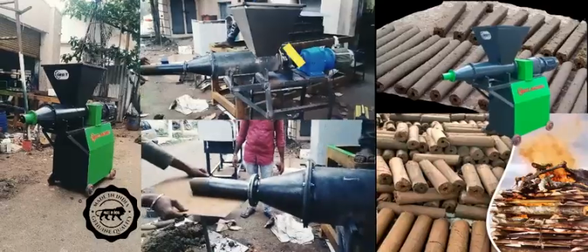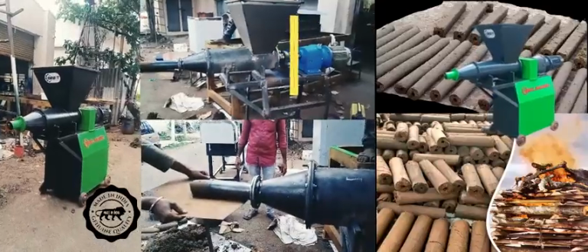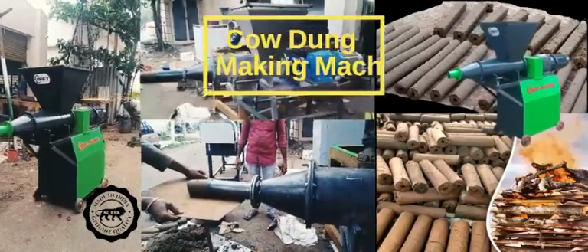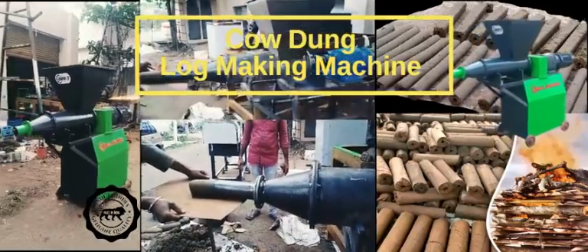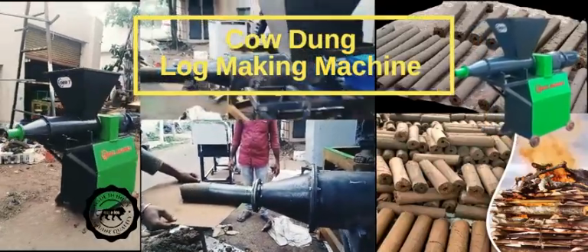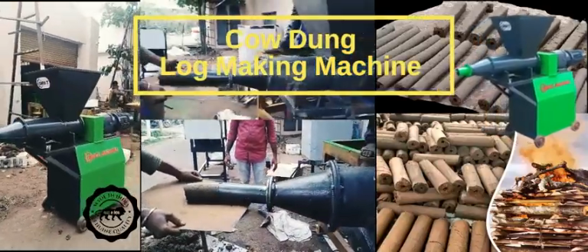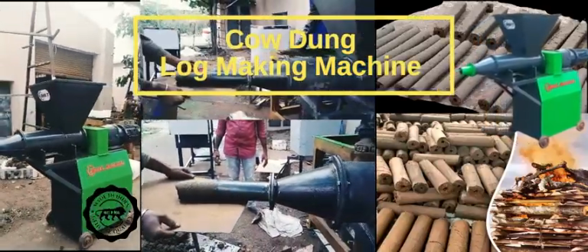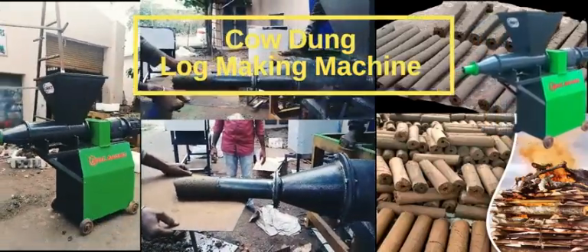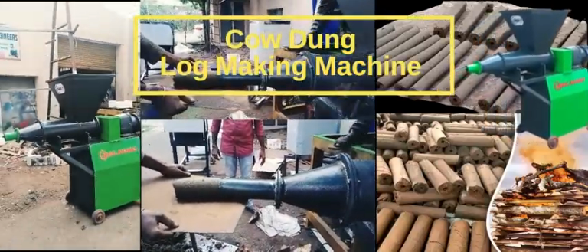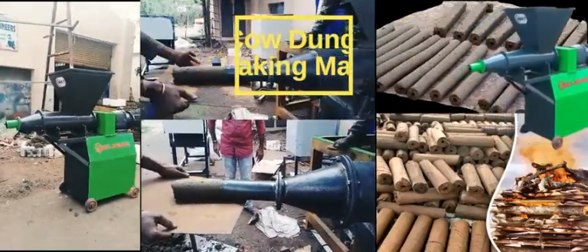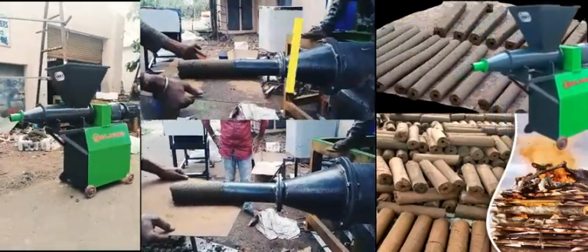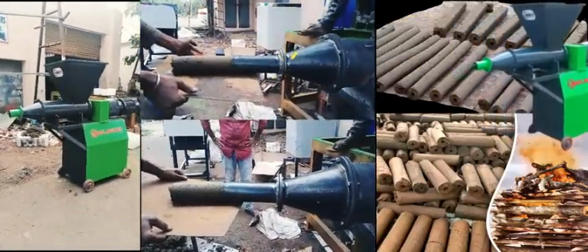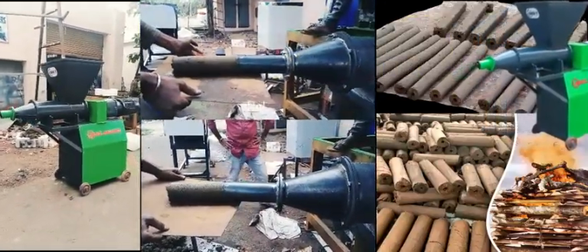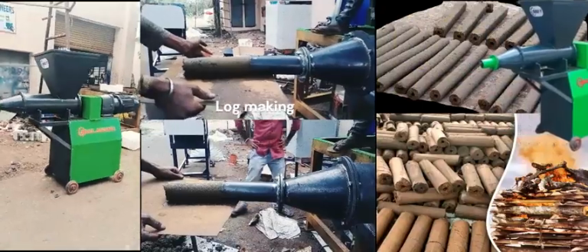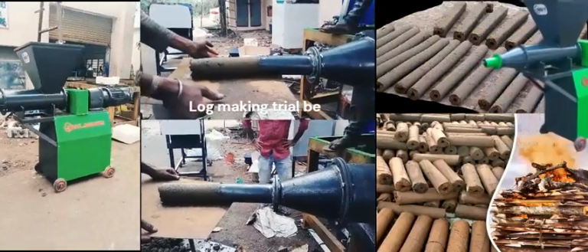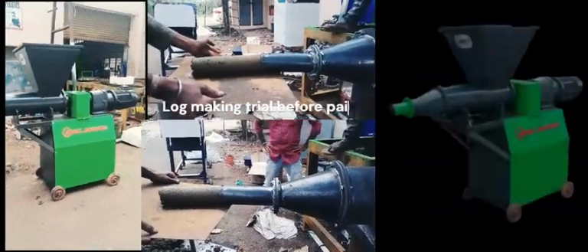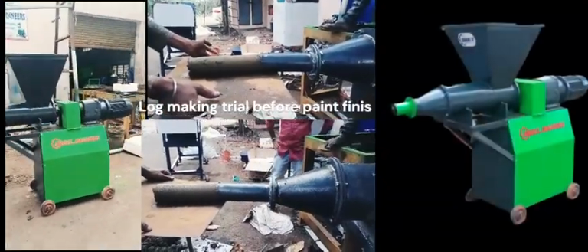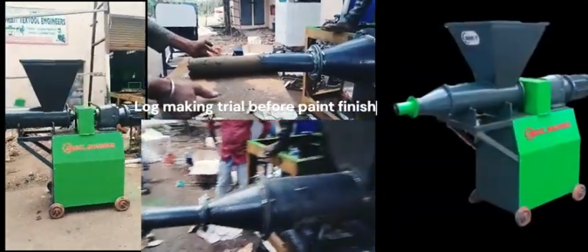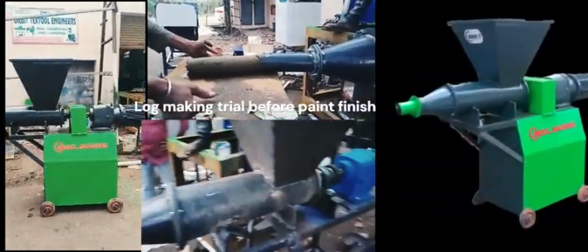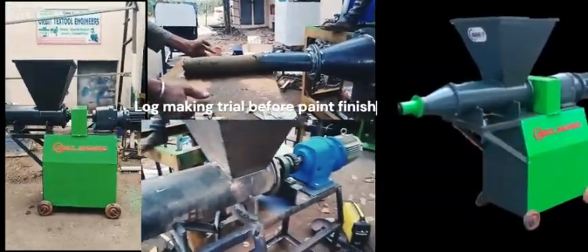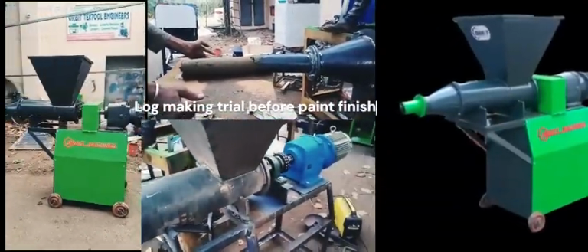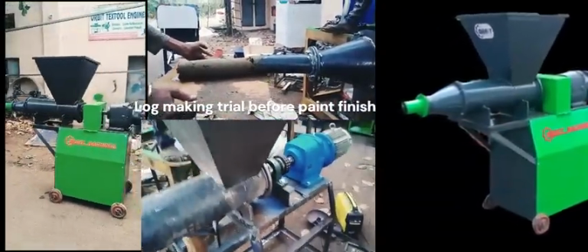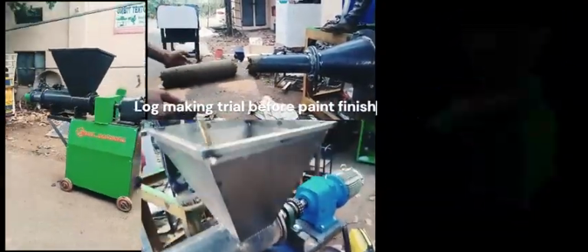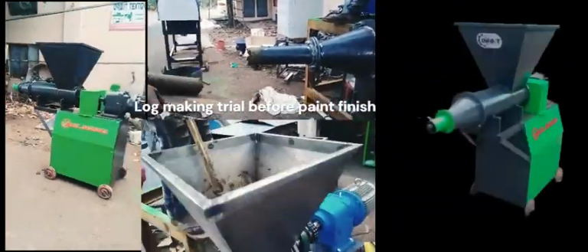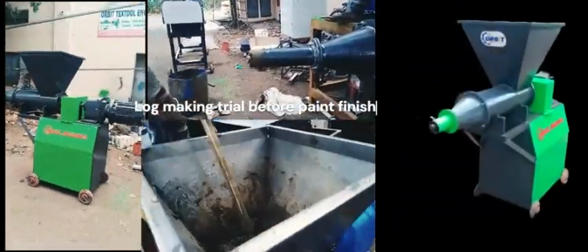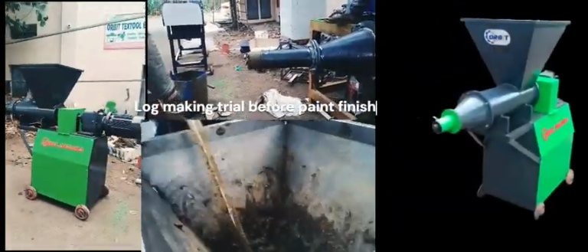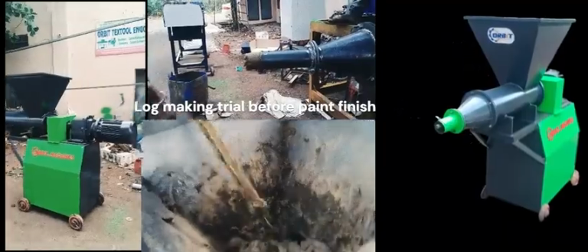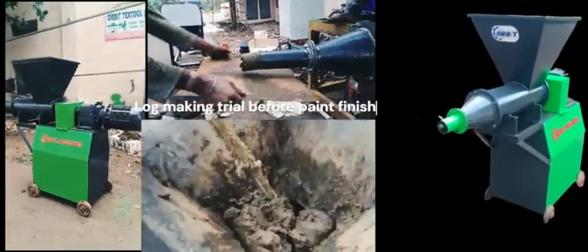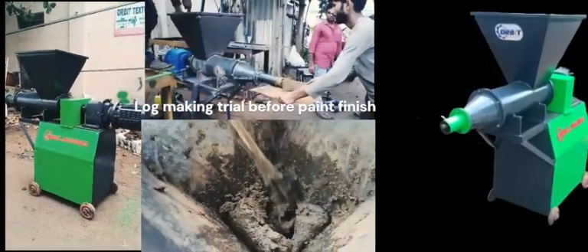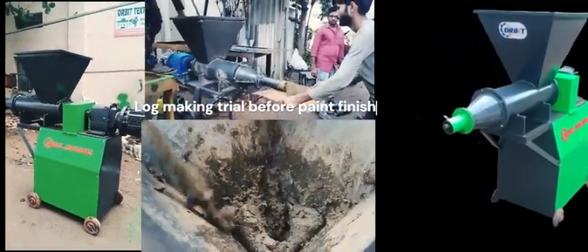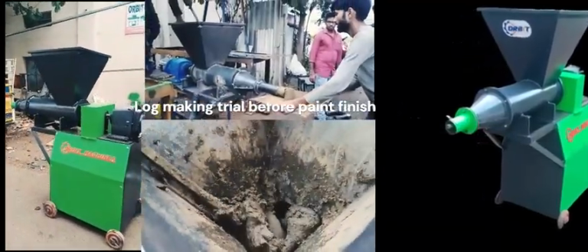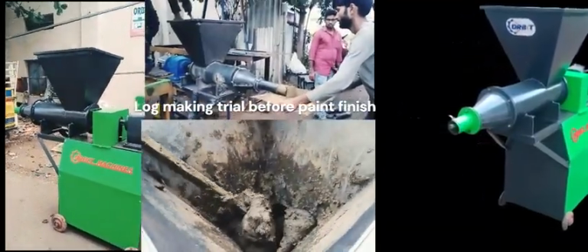Cow dung log making machine — a machine that makes cow dung logs with minimum human intervention. It's an eco-friendly innovation that could convert dry cow dung into strong, wood-like logs.